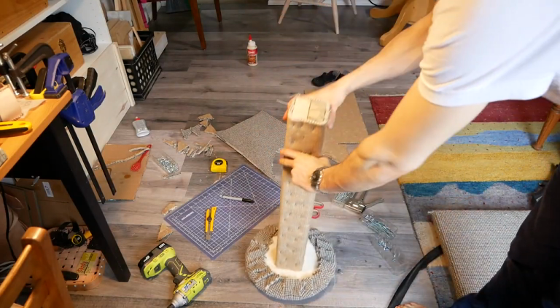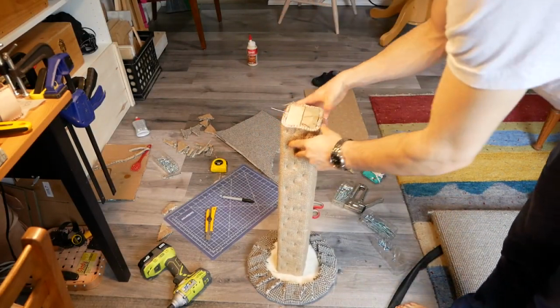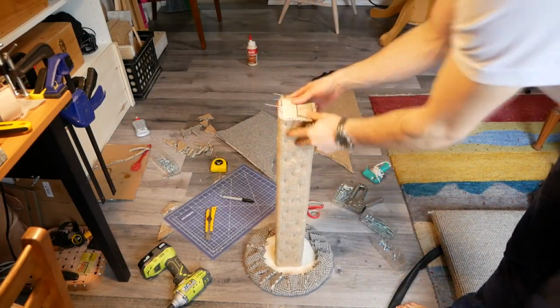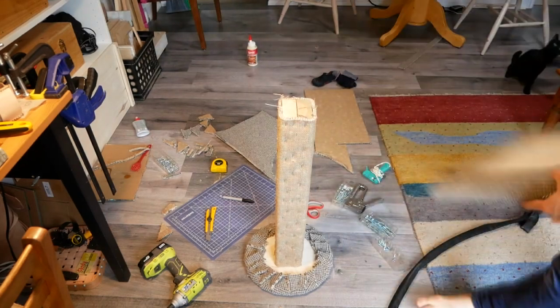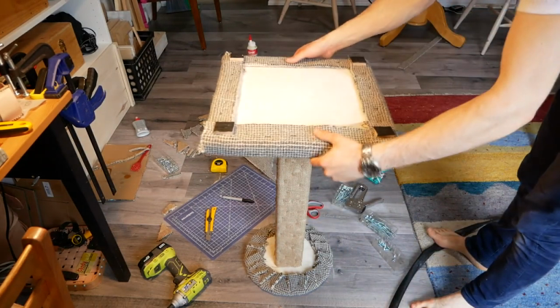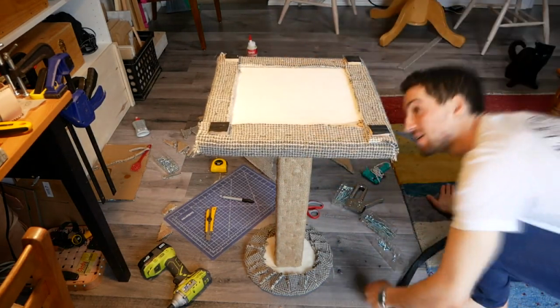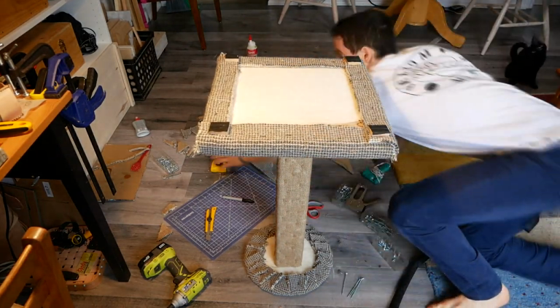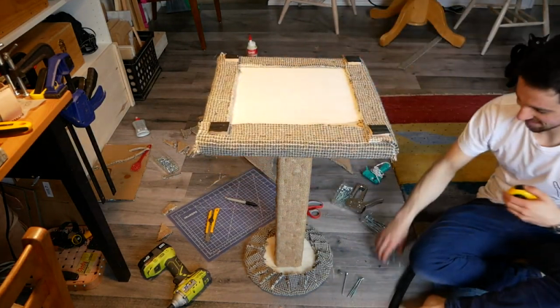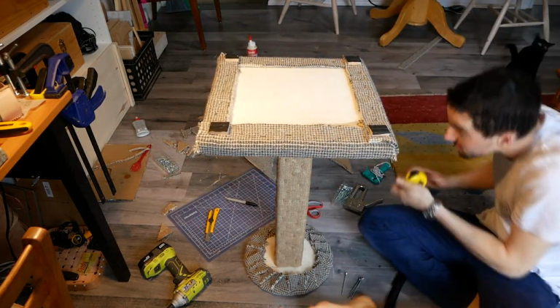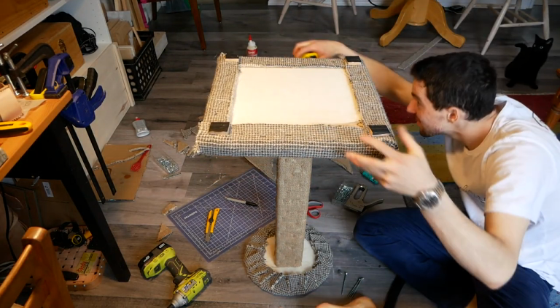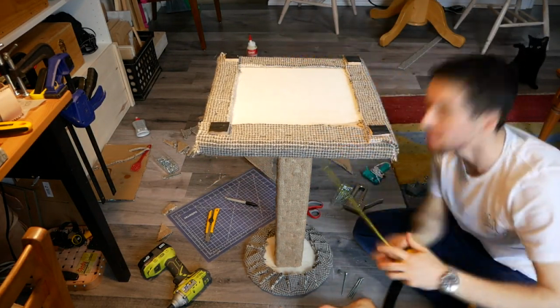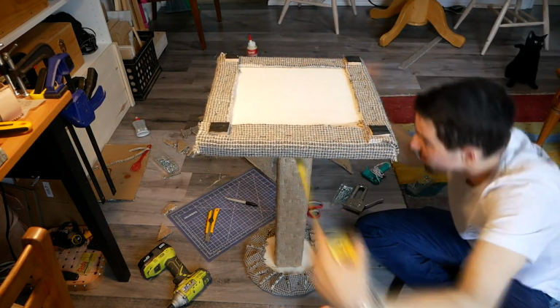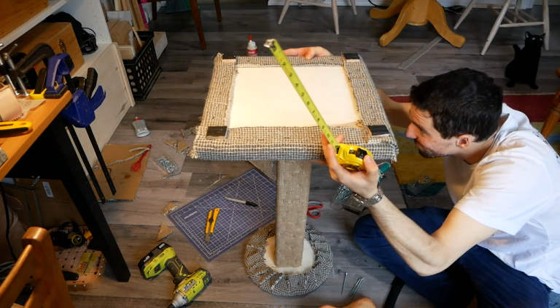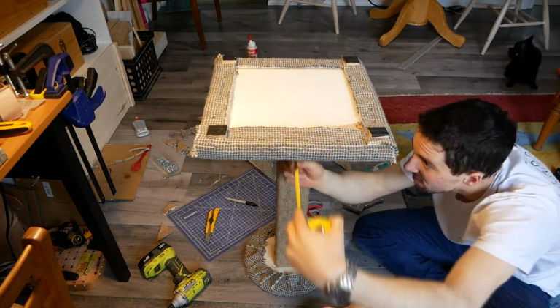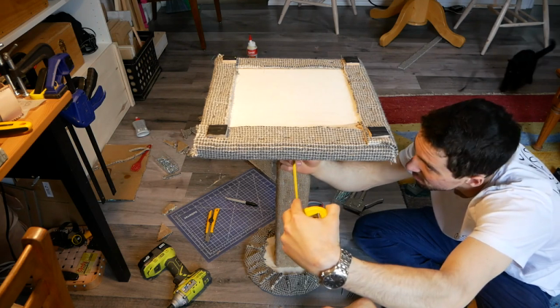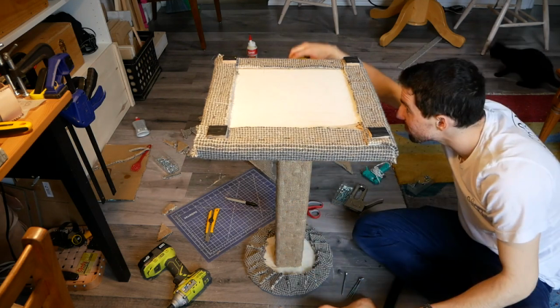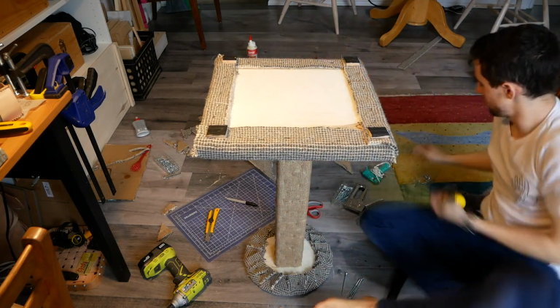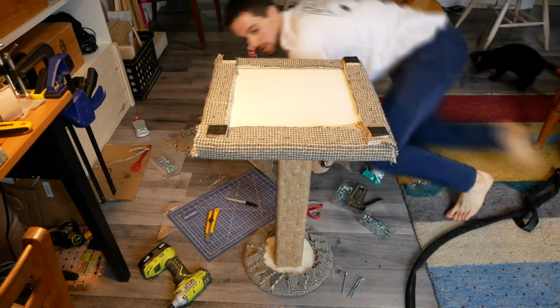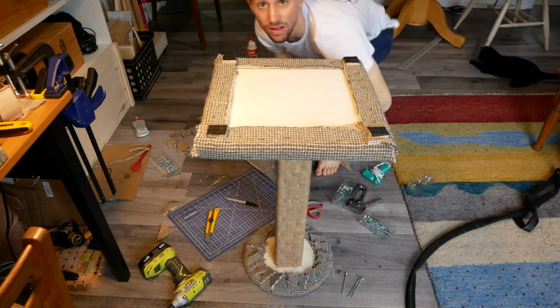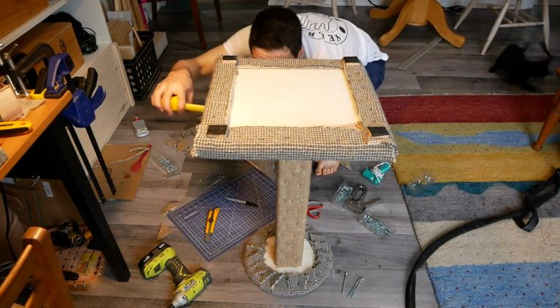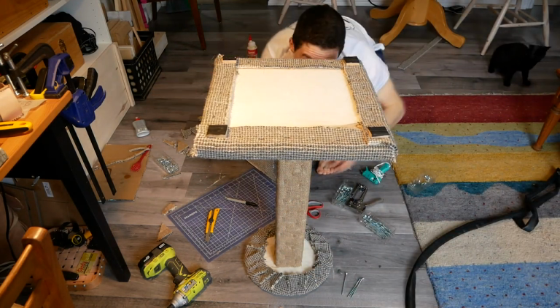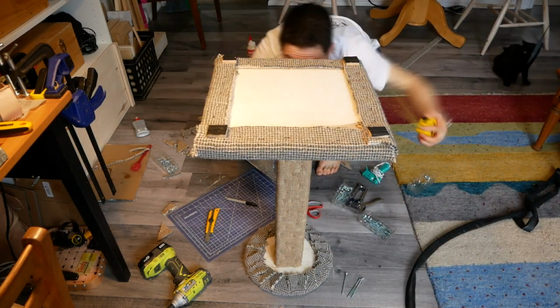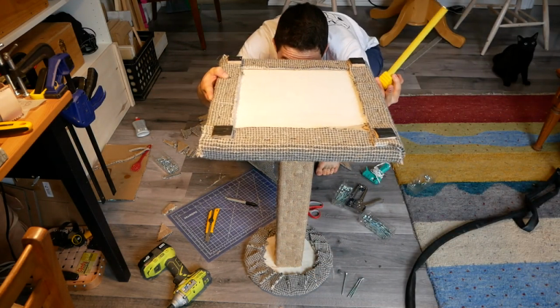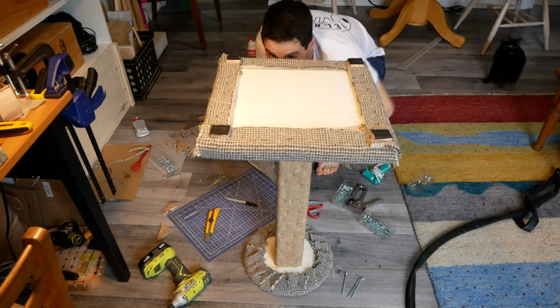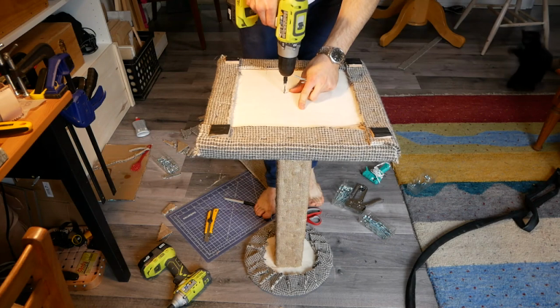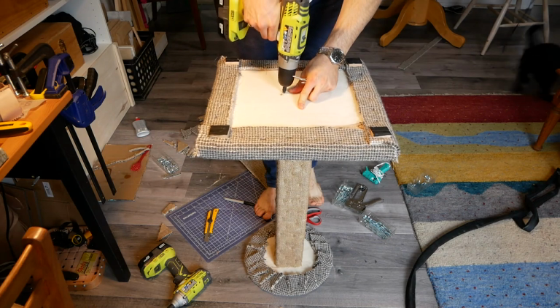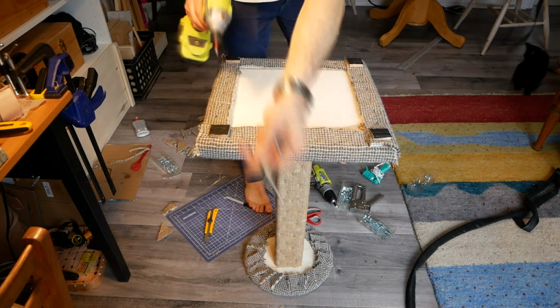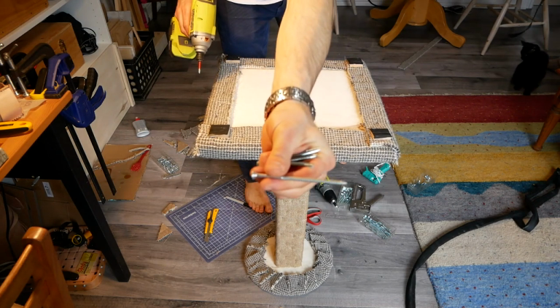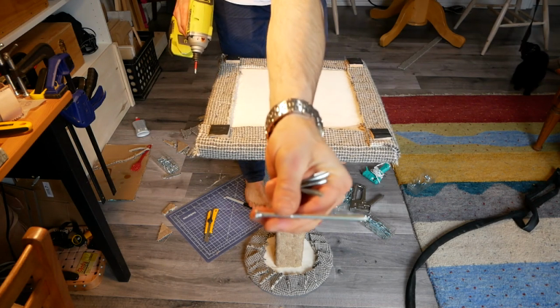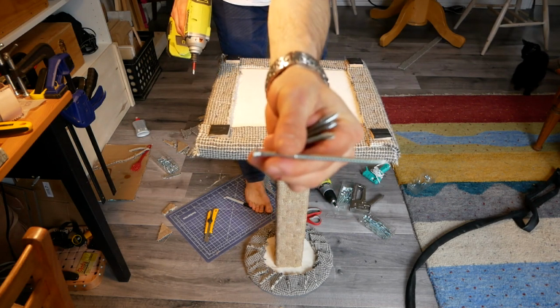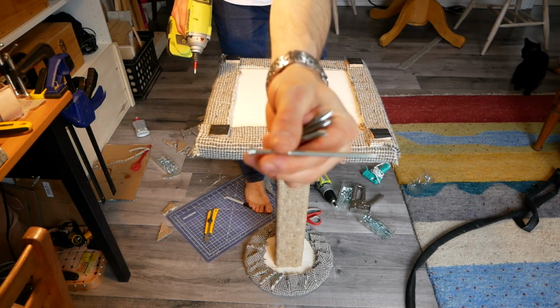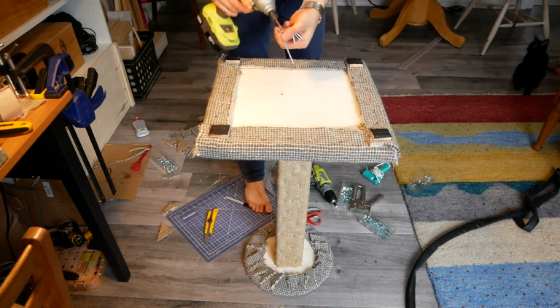Finally, I was ready to put the two pieces together. The timing could not have been better, because at this point Penny was getting very interested in what I was building. I got the posts centered on the base, and then screwed them together with some three and a half inch wood screws.